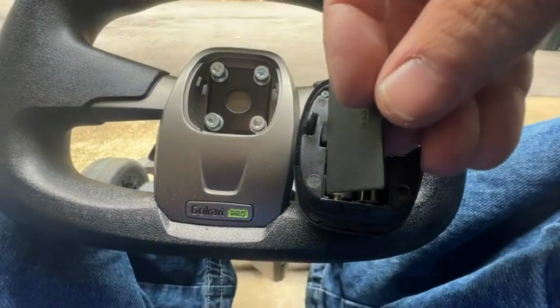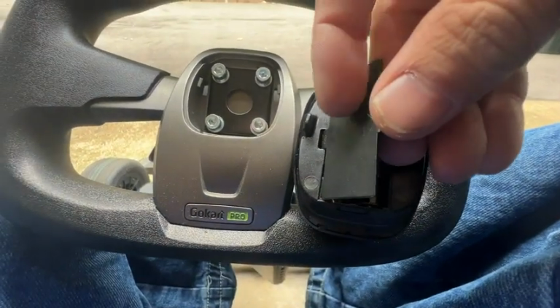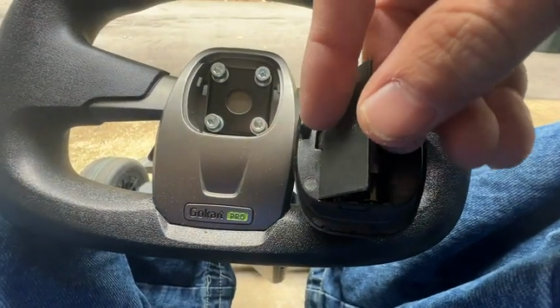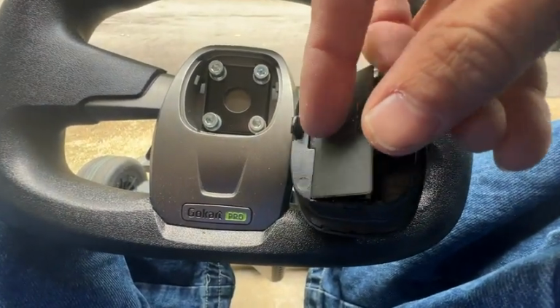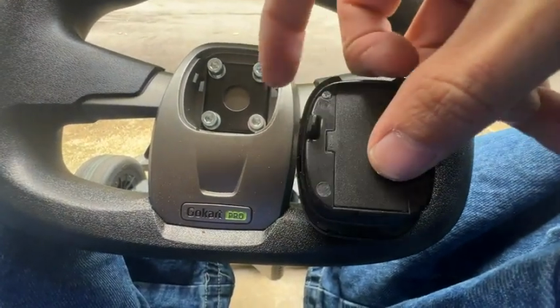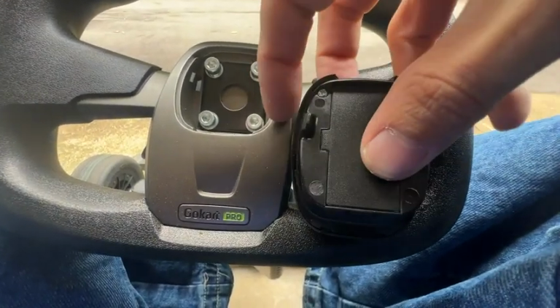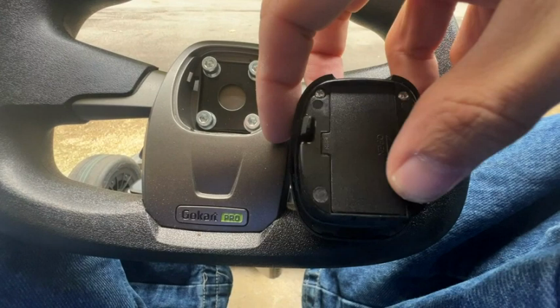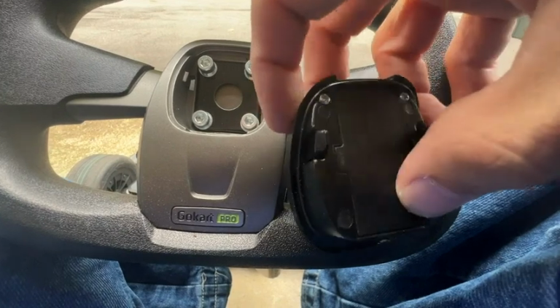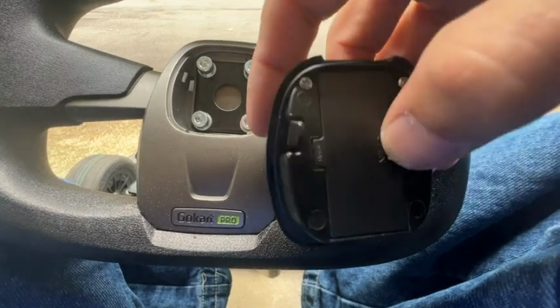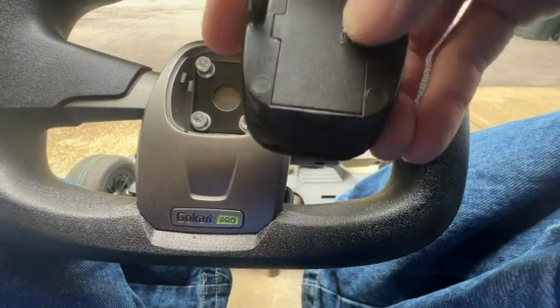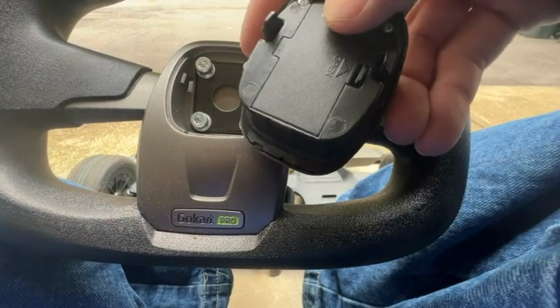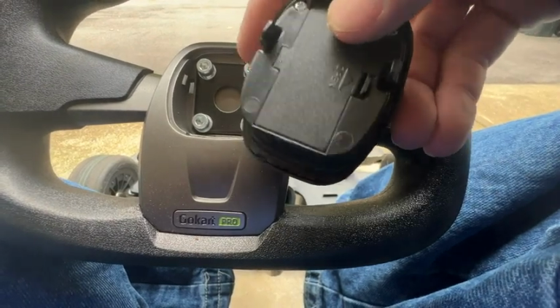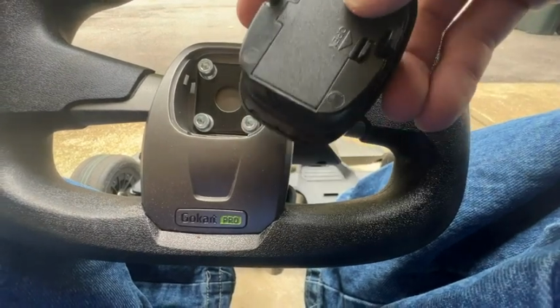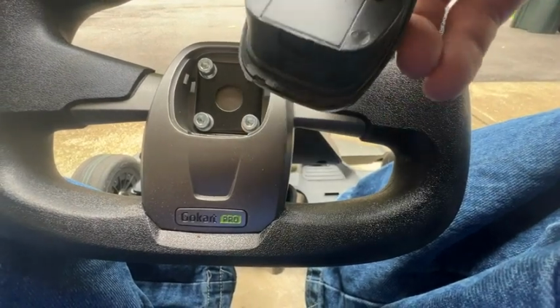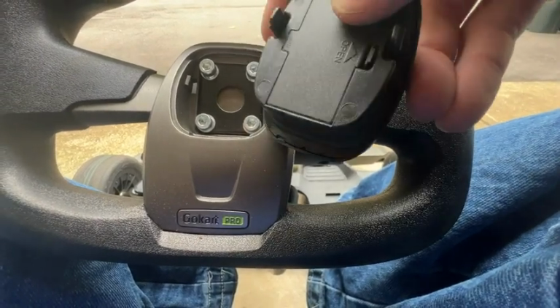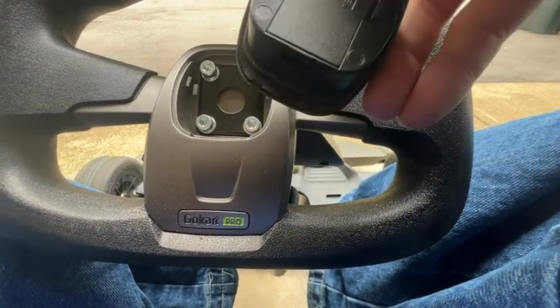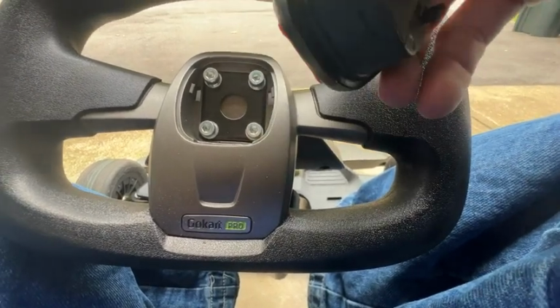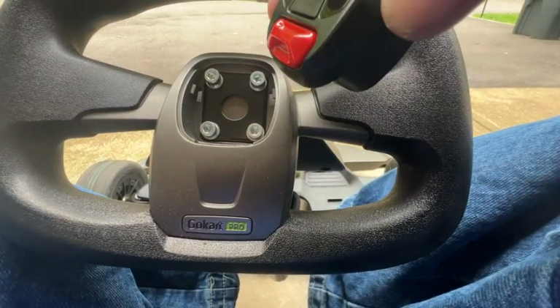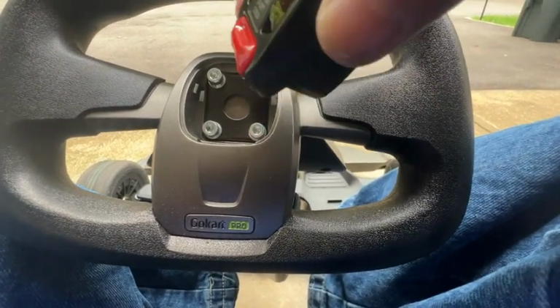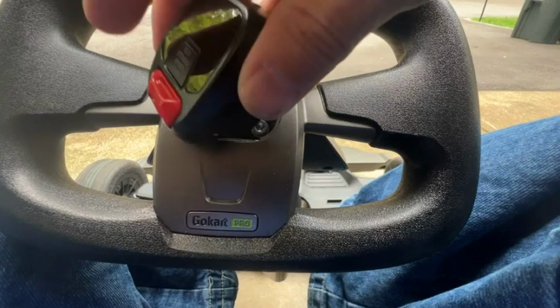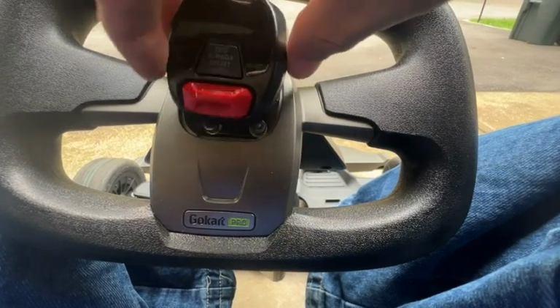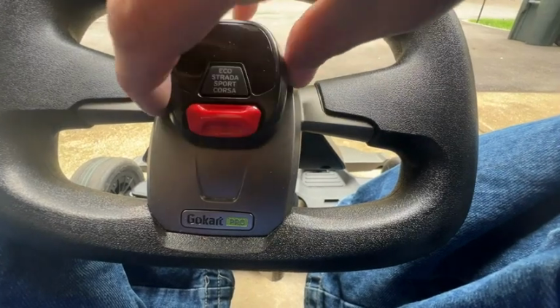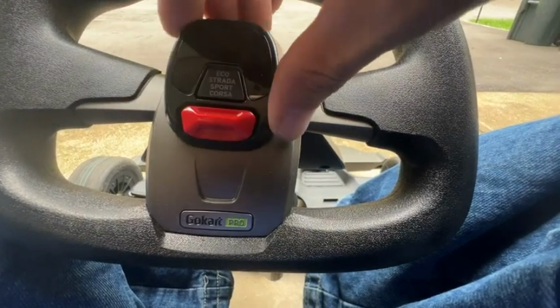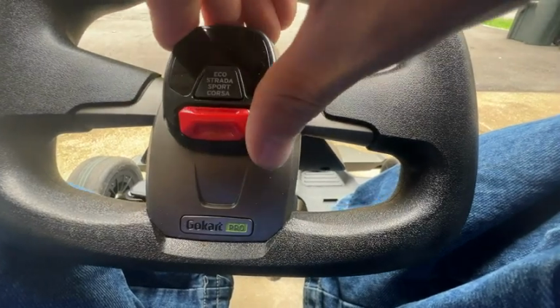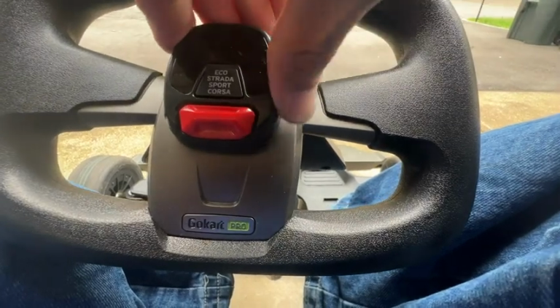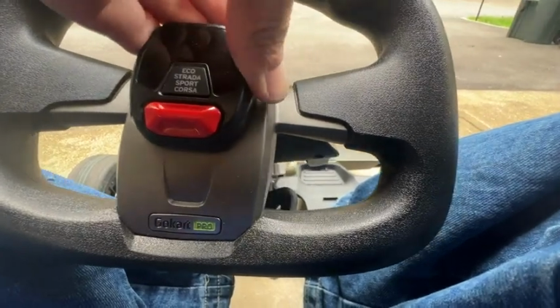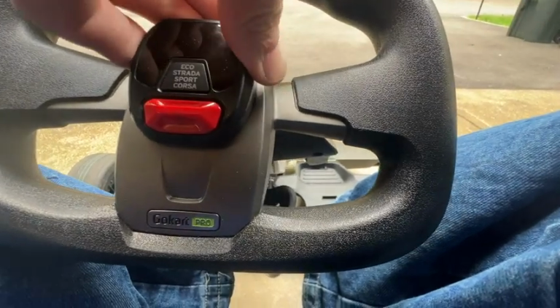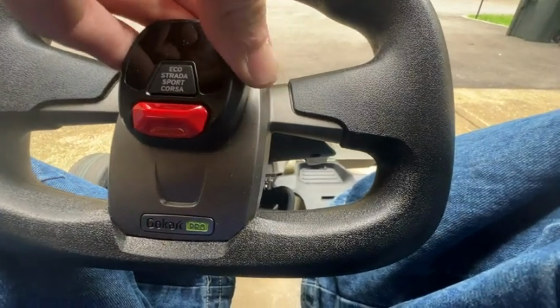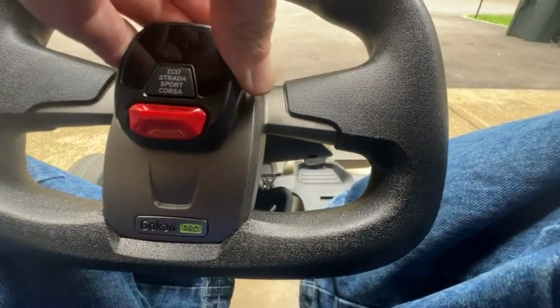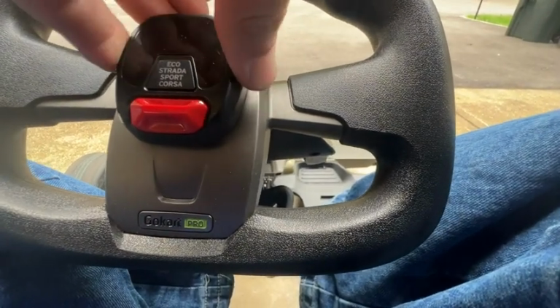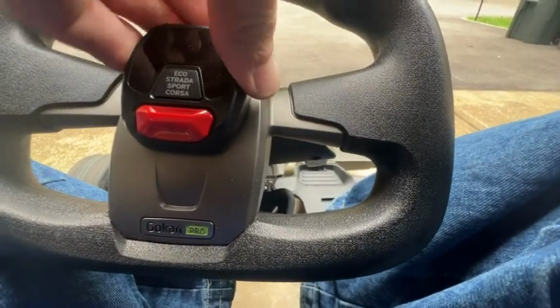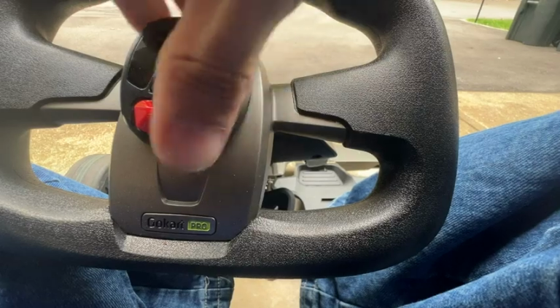Mine has already been set up. All you have to do to set it up is put in the batteries, turn on your vehicle, and then turn on the adept display.